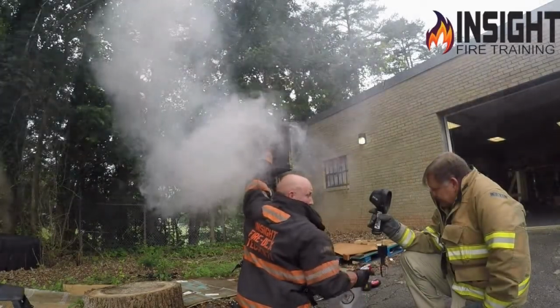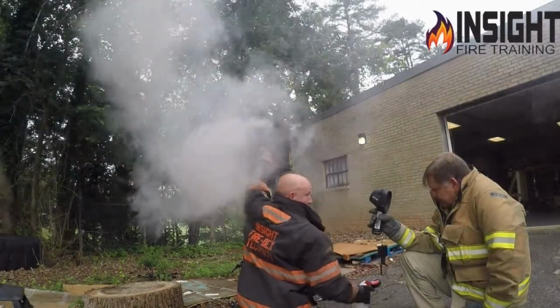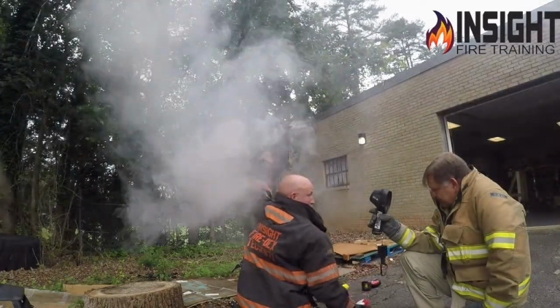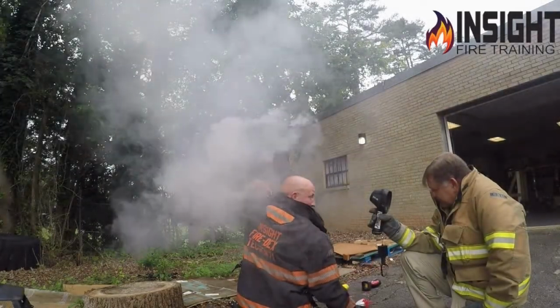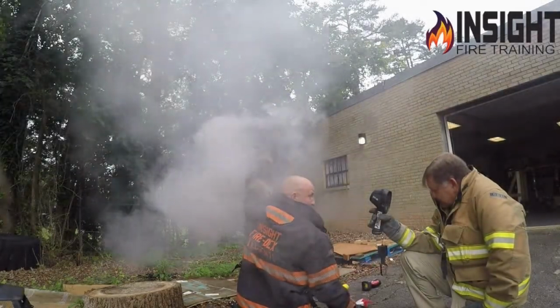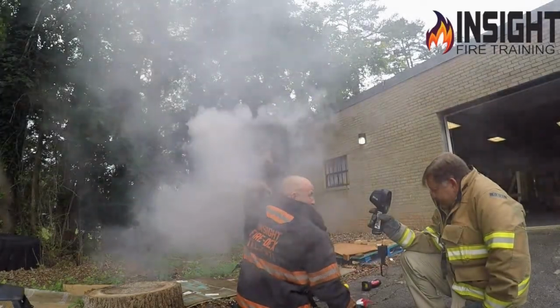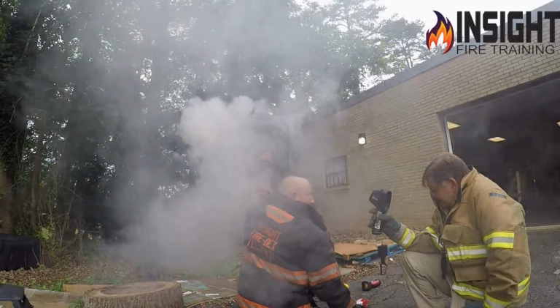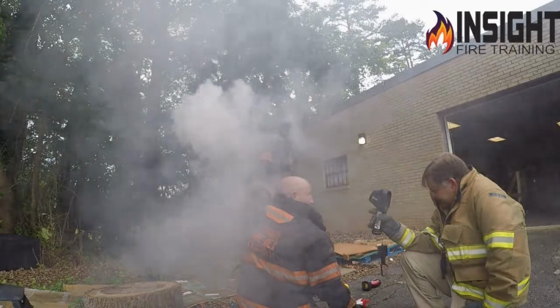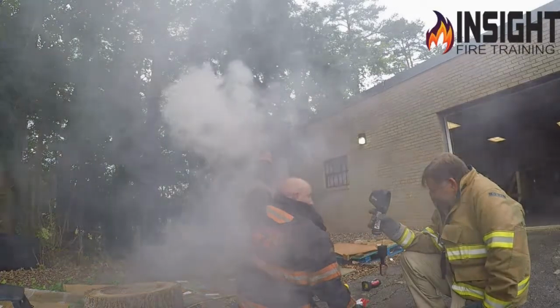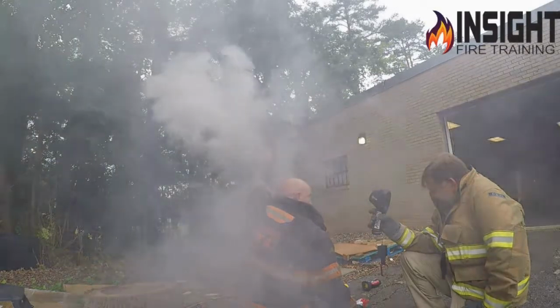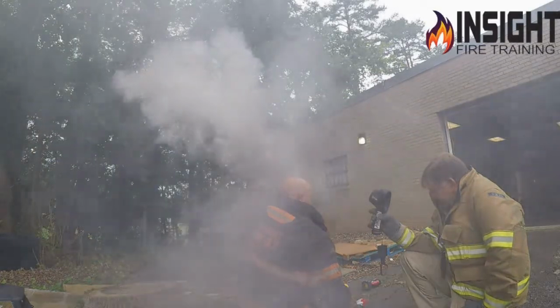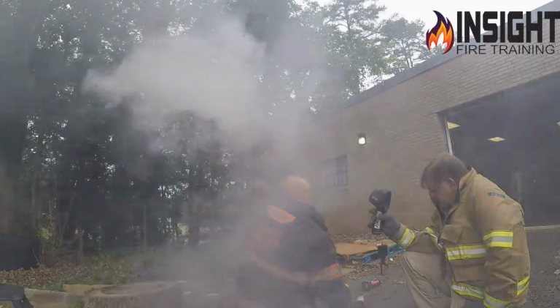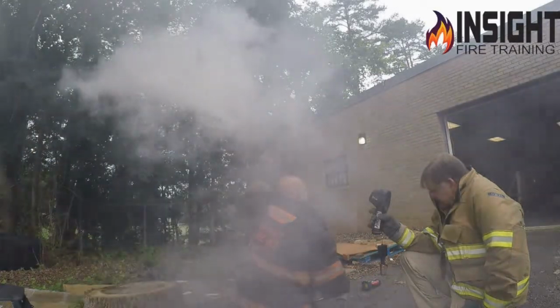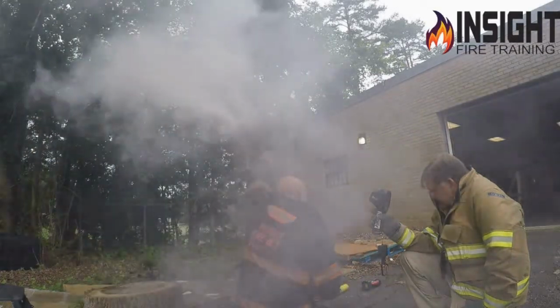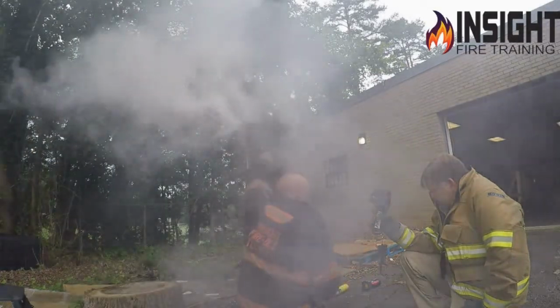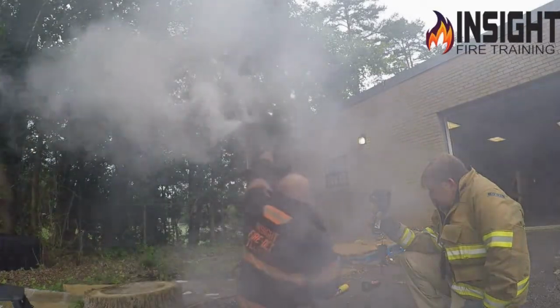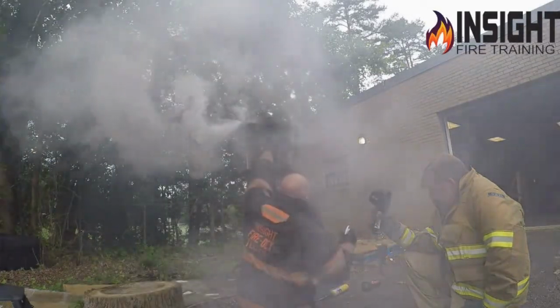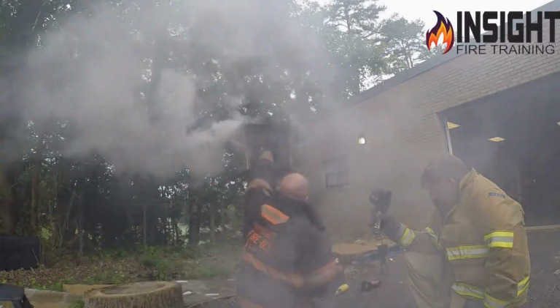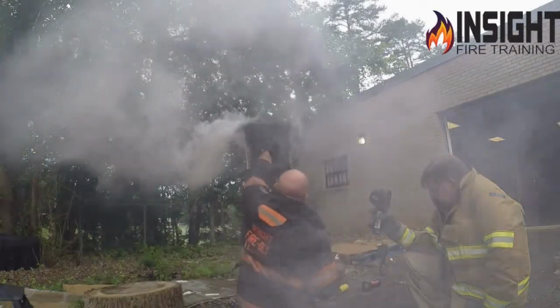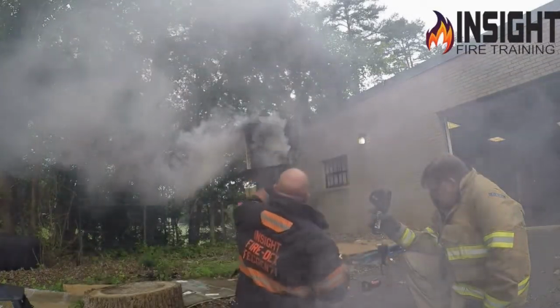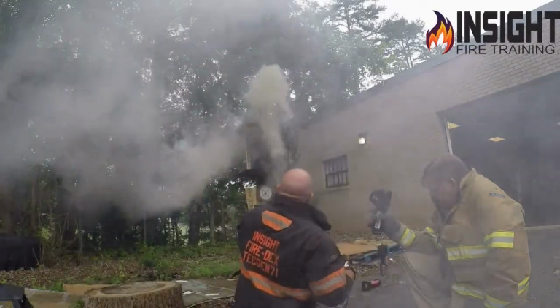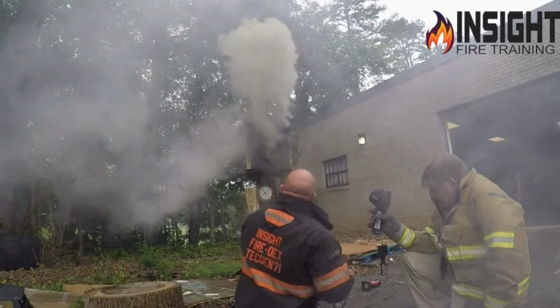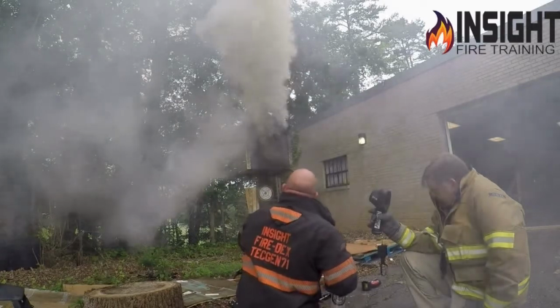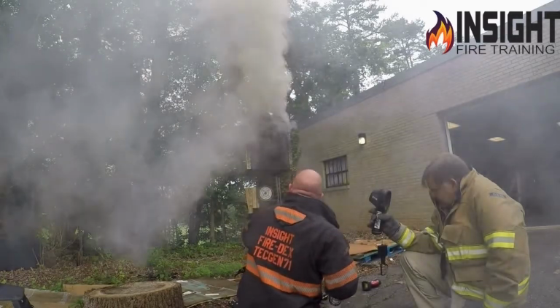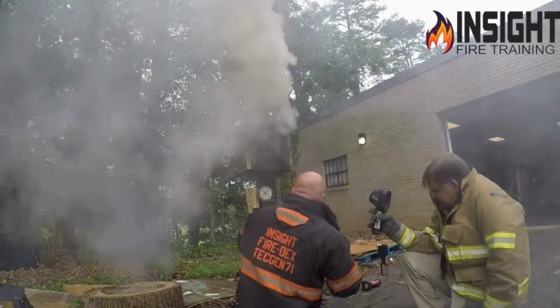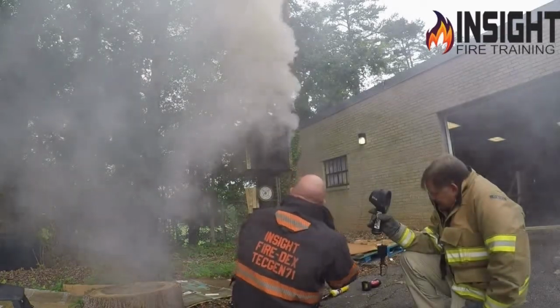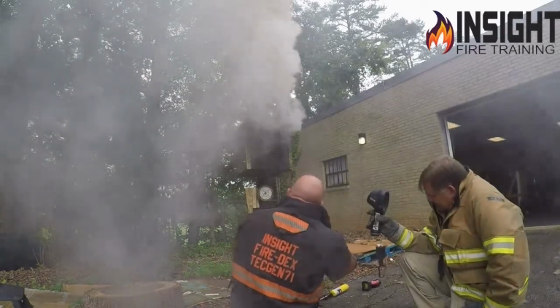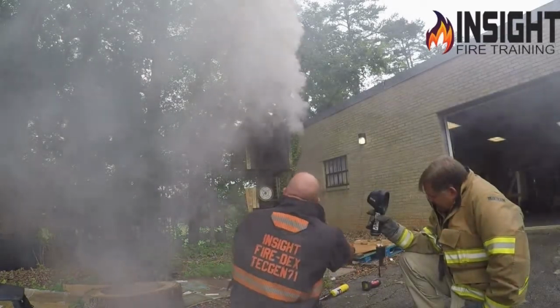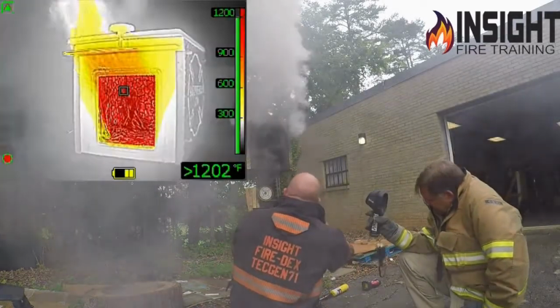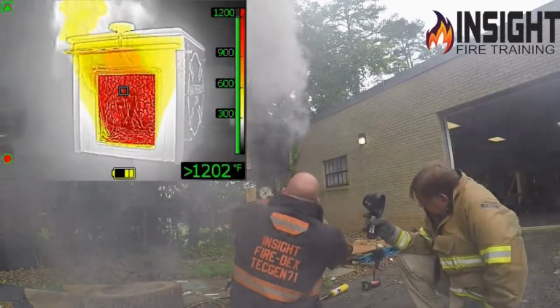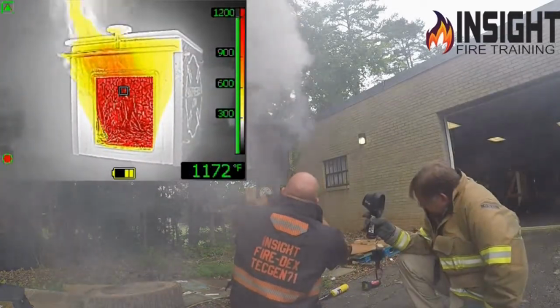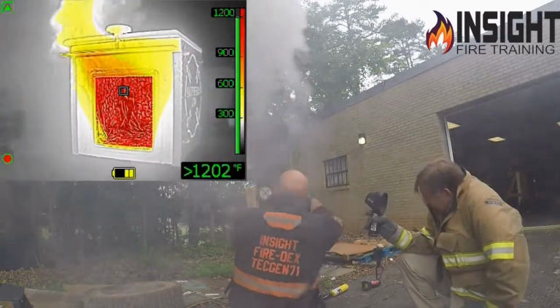I might squirt you in the head. I want you to tell me — Andy, I want you to flow water from nine o'clock to two o'clock, or wherever you see. Where are you going to put it? Ten to two. Ten to two.